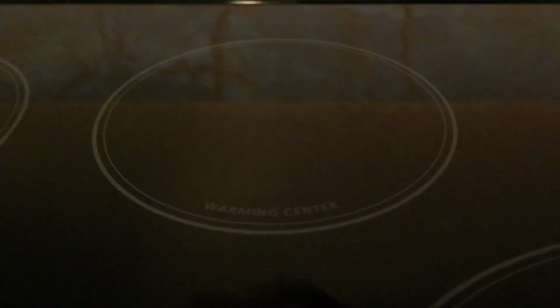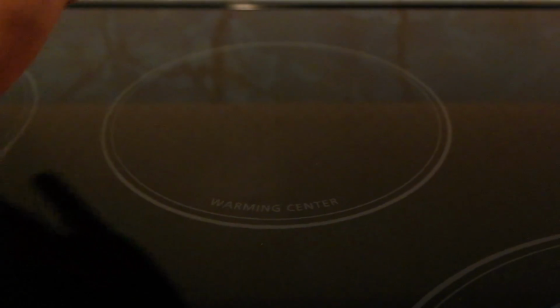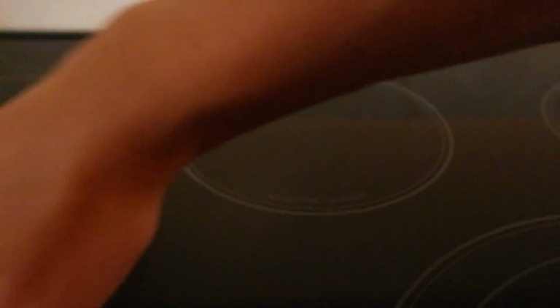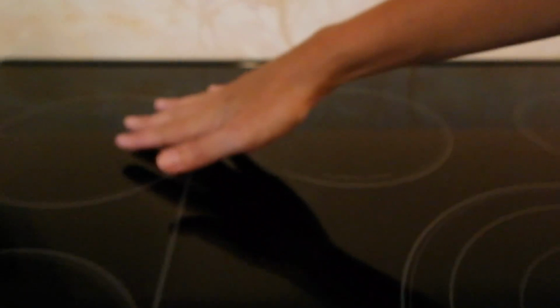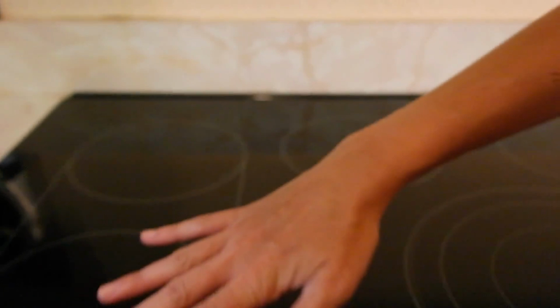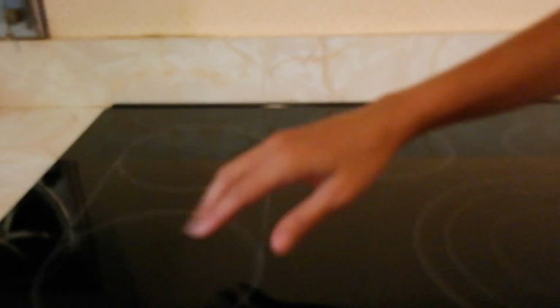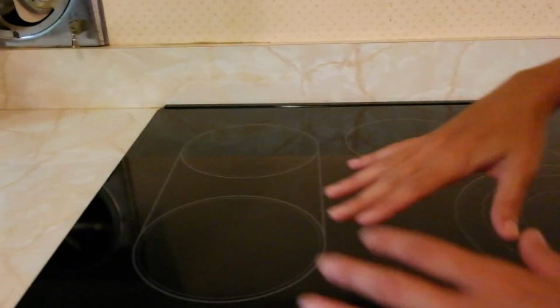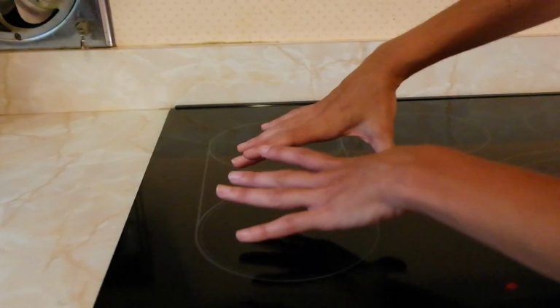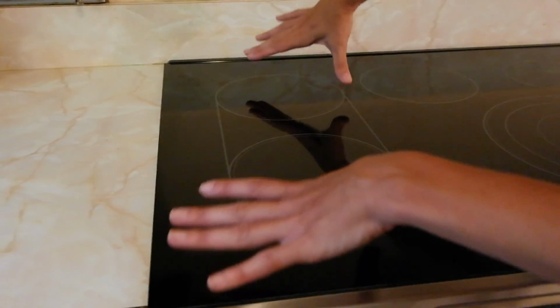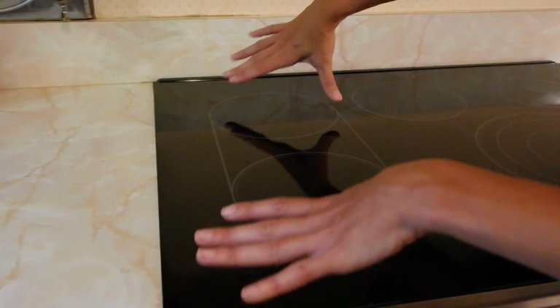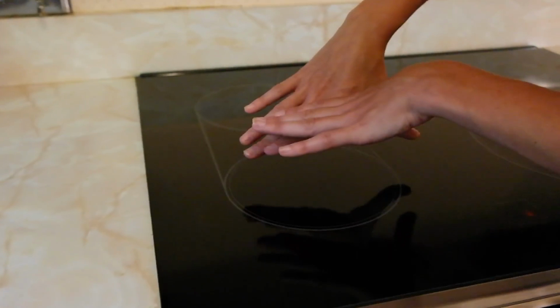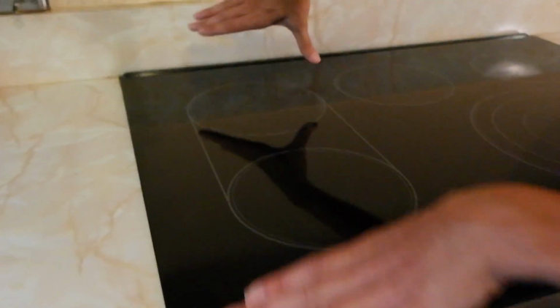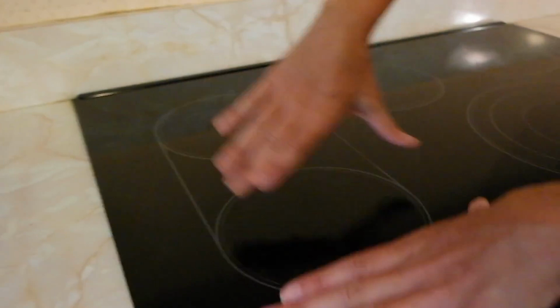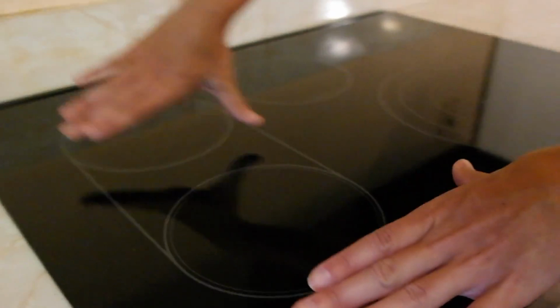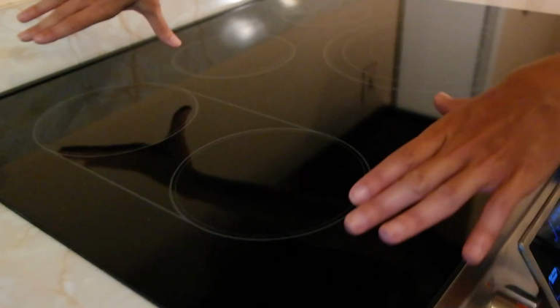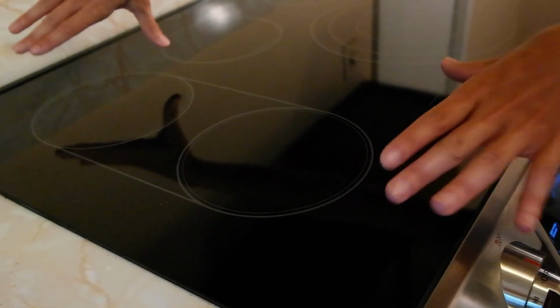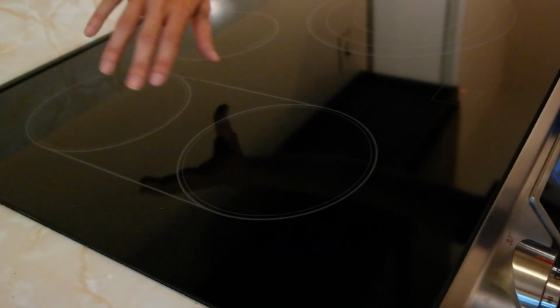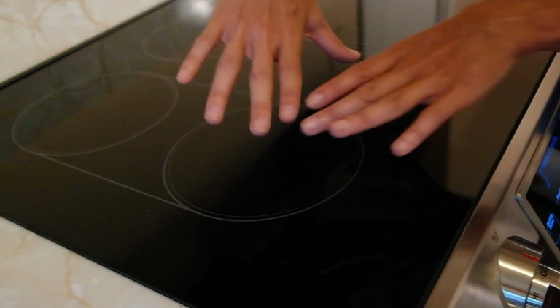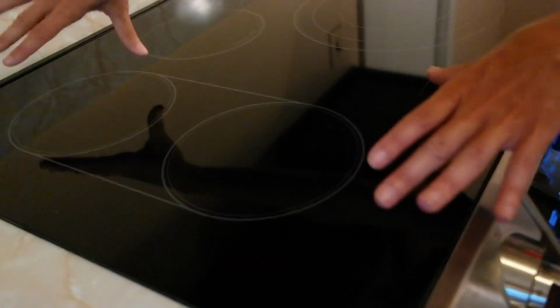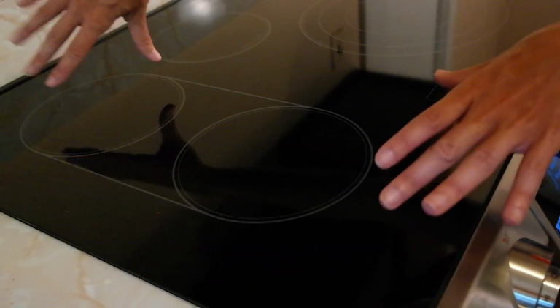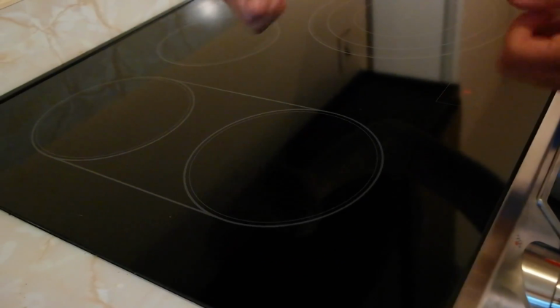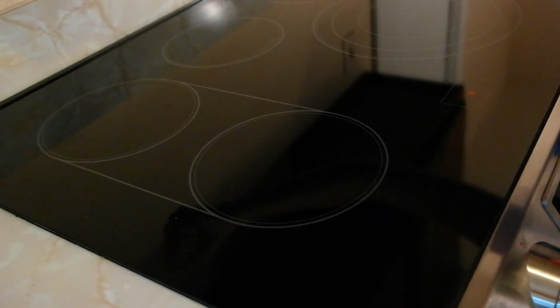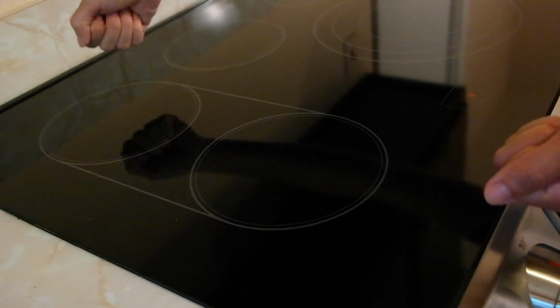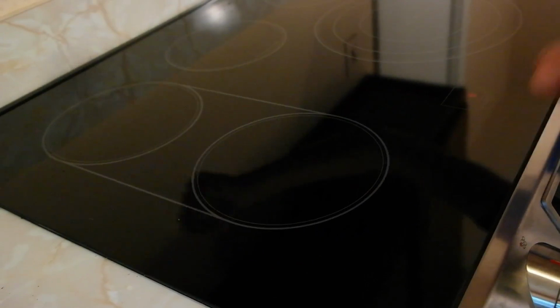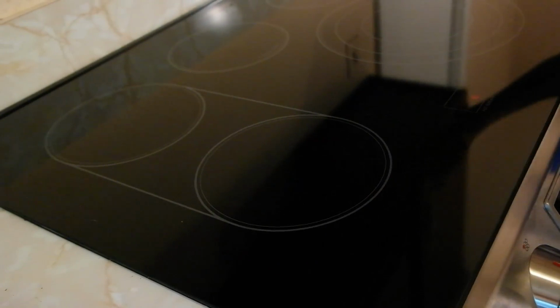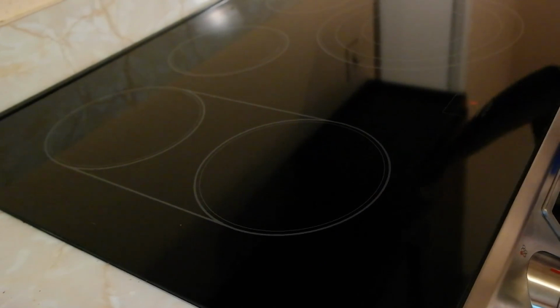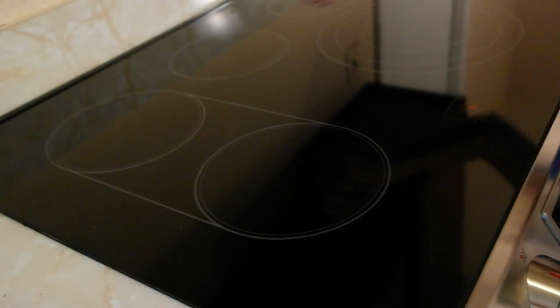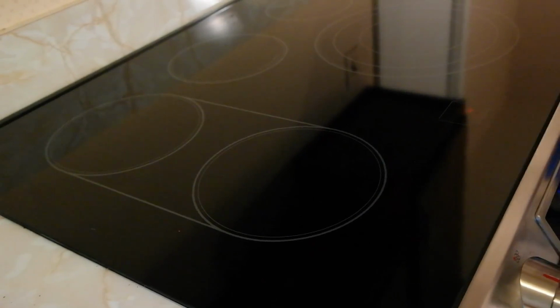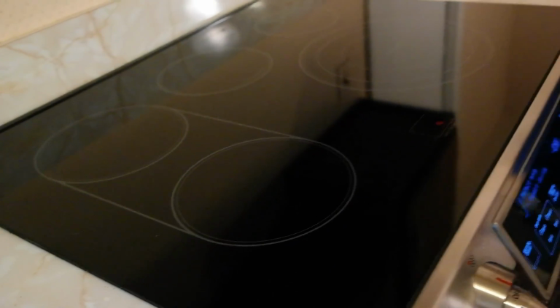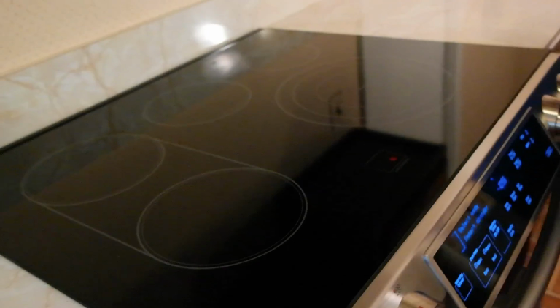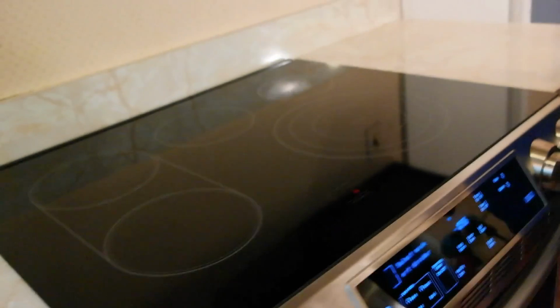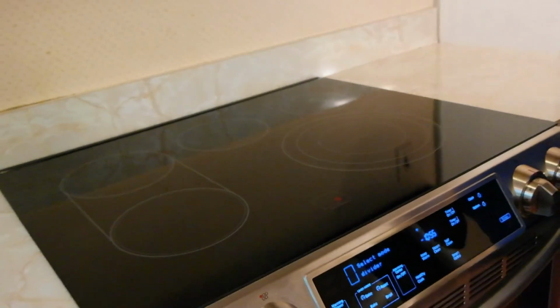Over here there's a bridge option — you can turn it on and the entire thing heats up when you set the bridge option. And you can do a griddle, so you could do pancakes or grilled cheese, things like that.